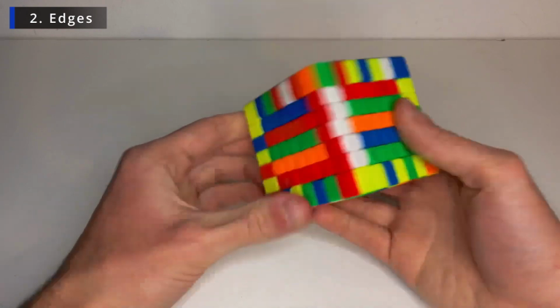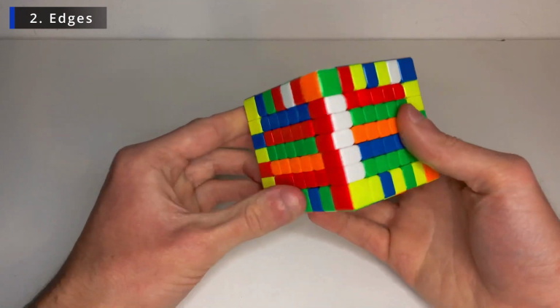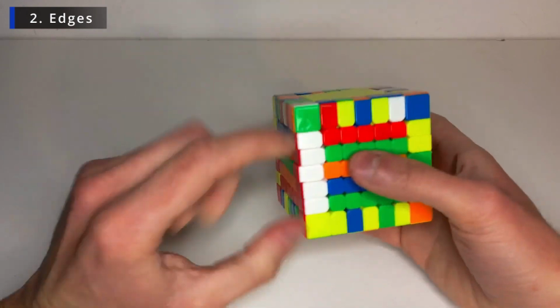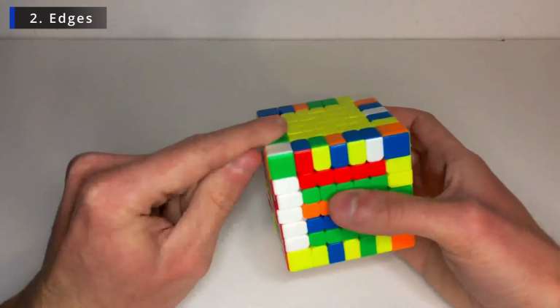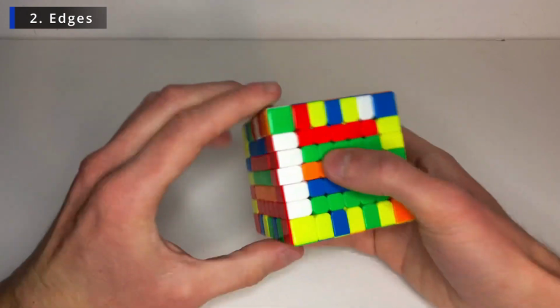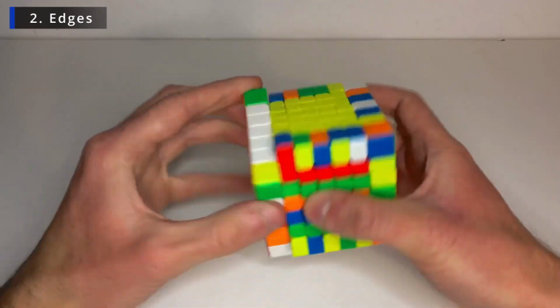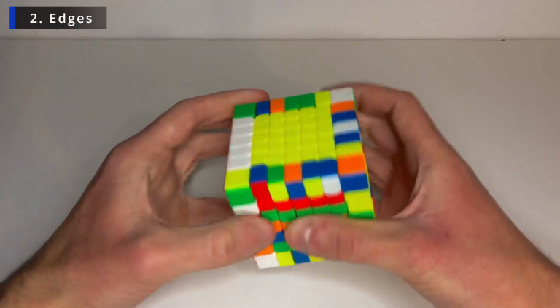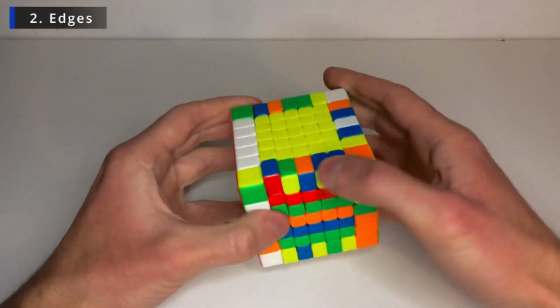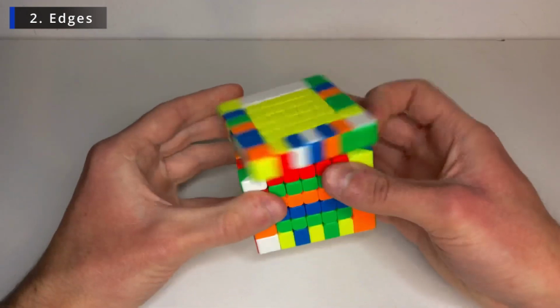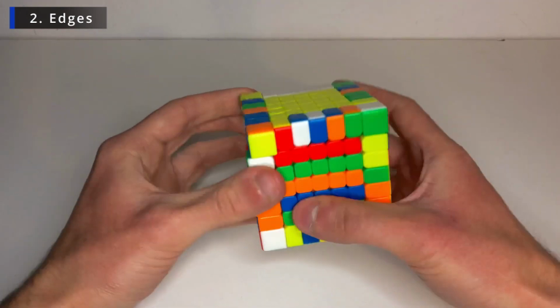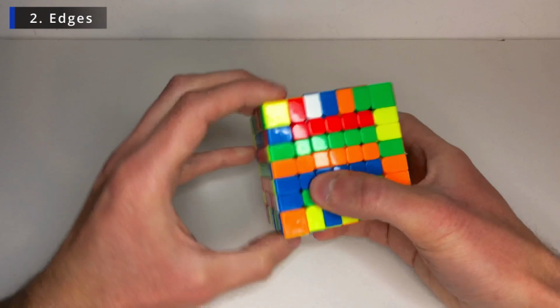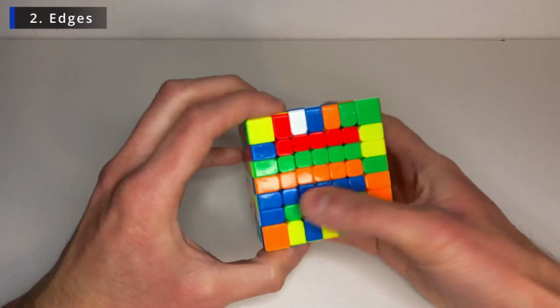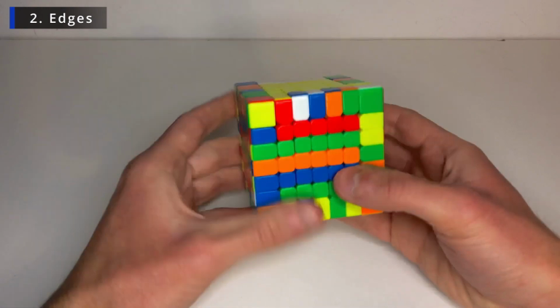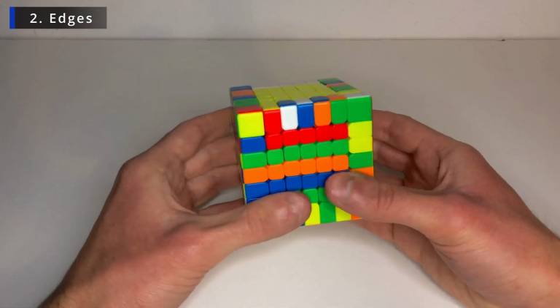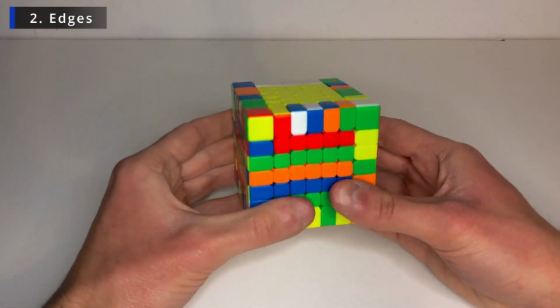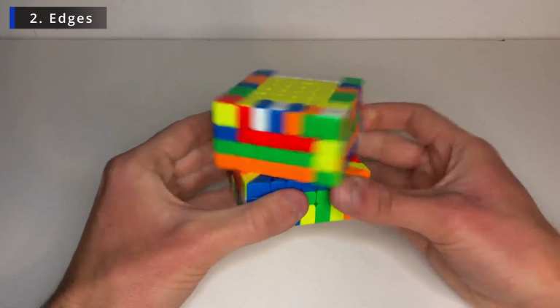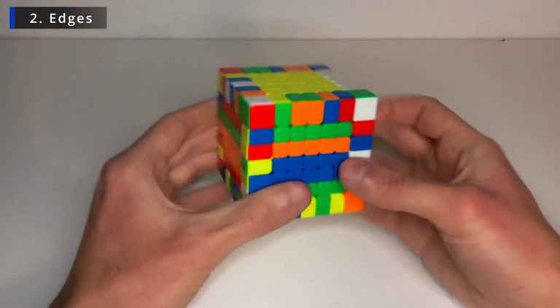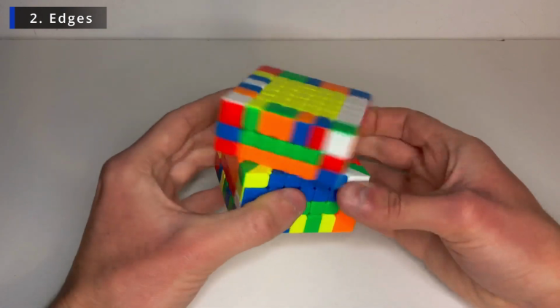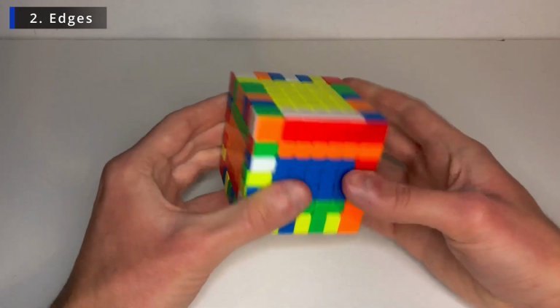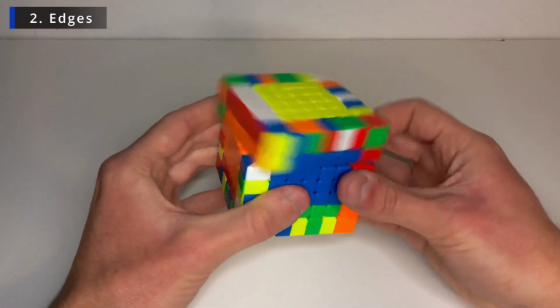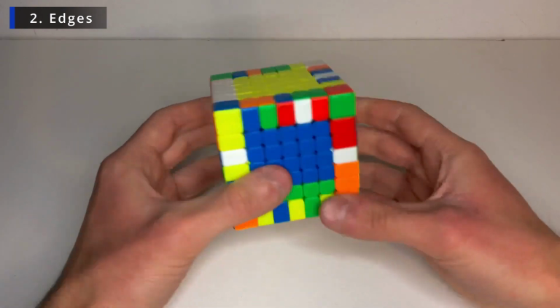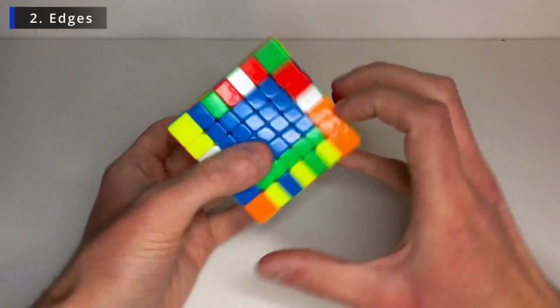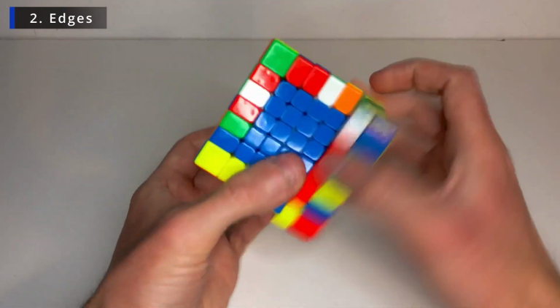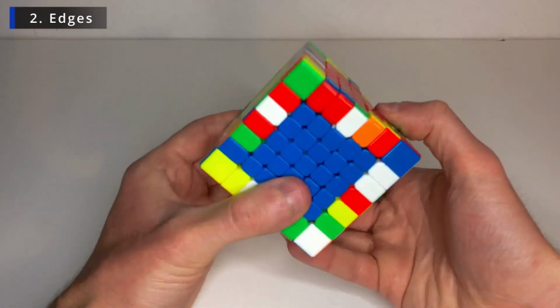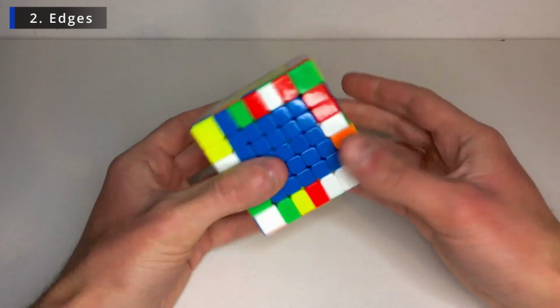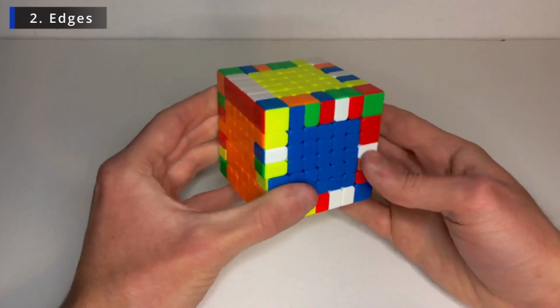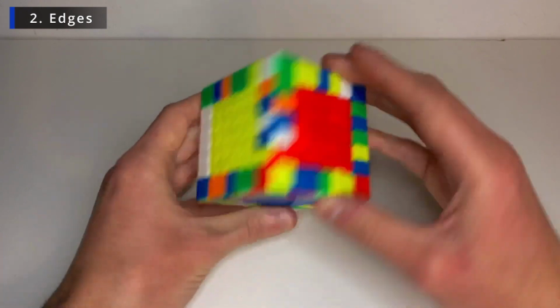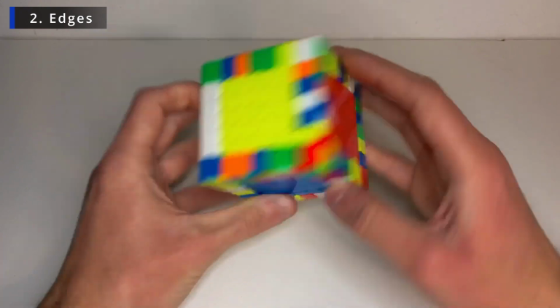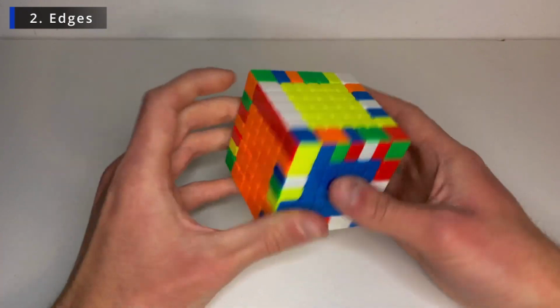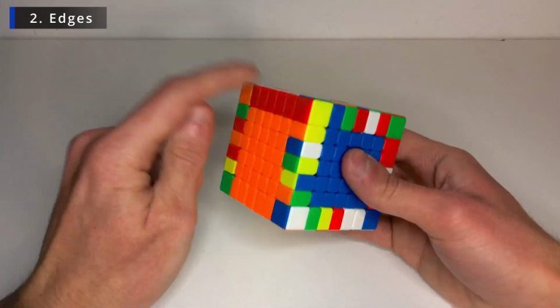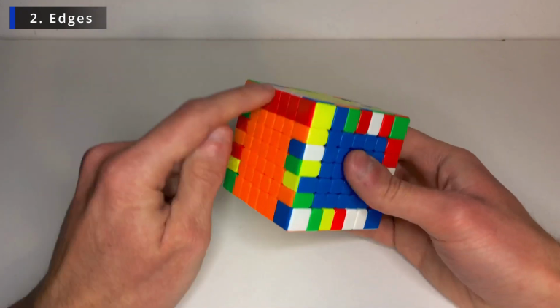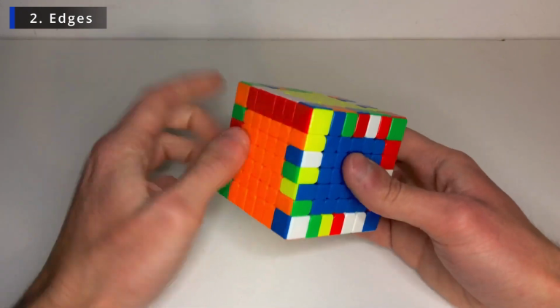And now we can join them all together. There we go. And take it up. Replace with an unsolved edge. Fix the centers. All centers fixed. And this one is solved.